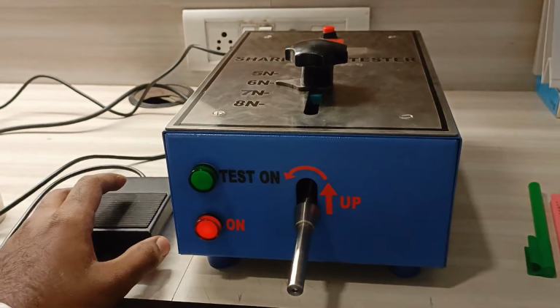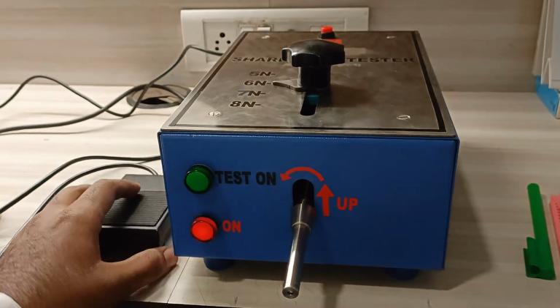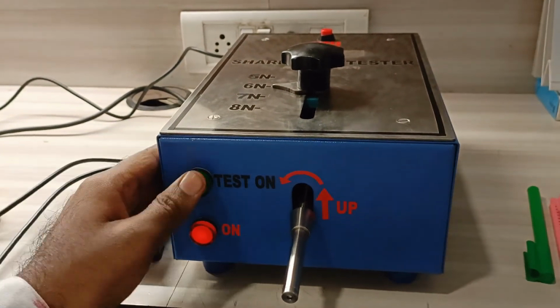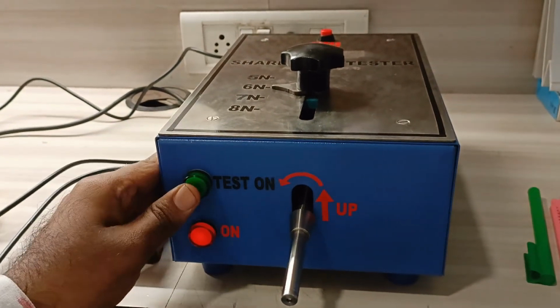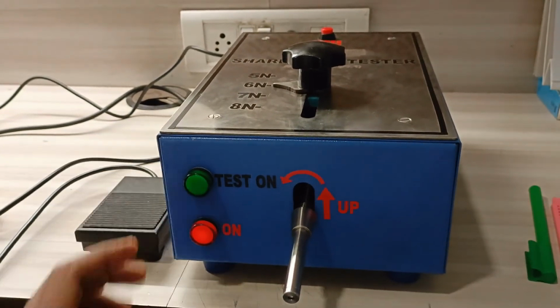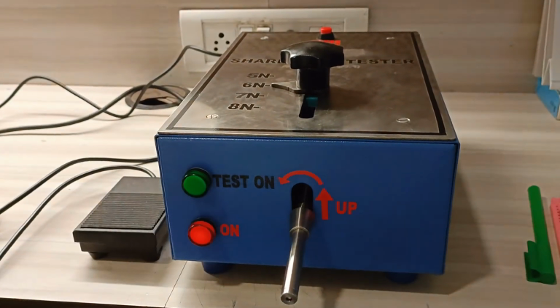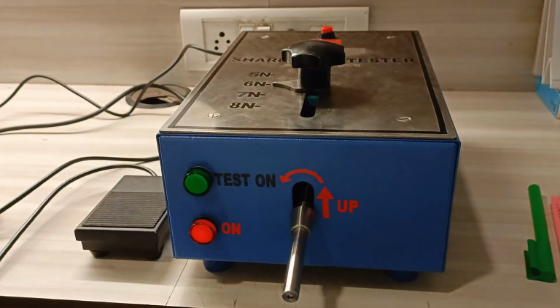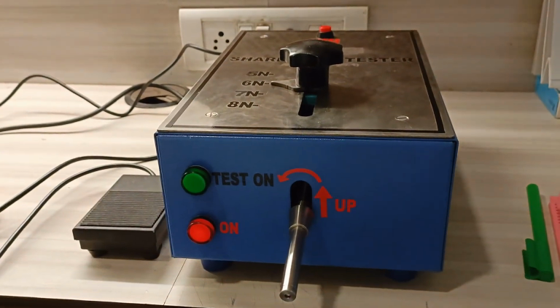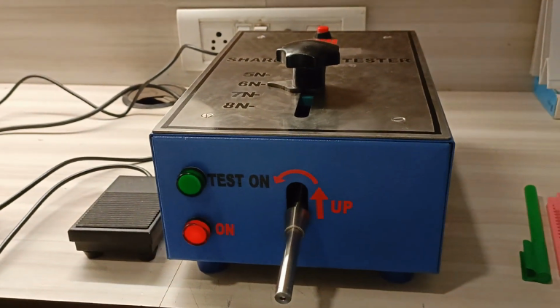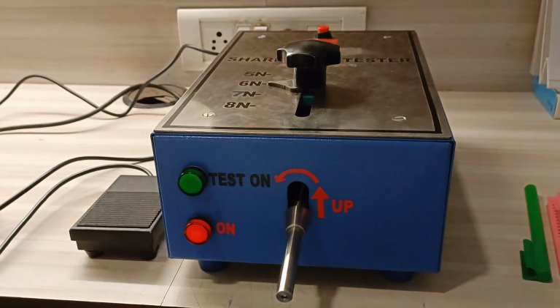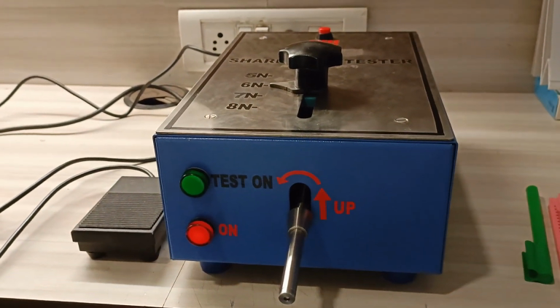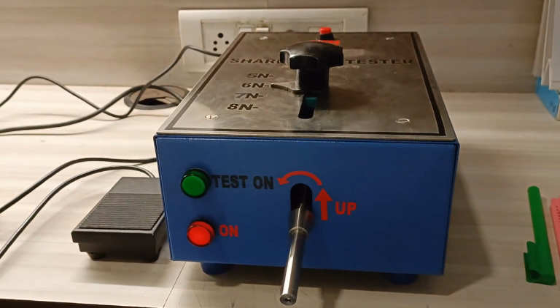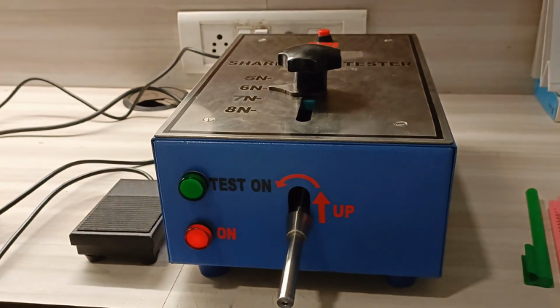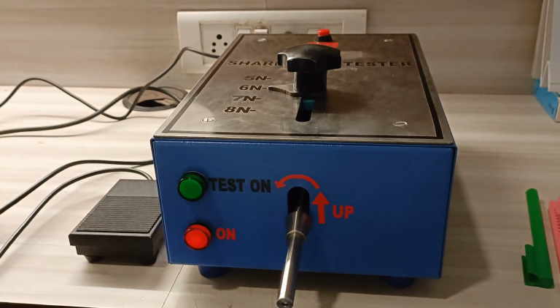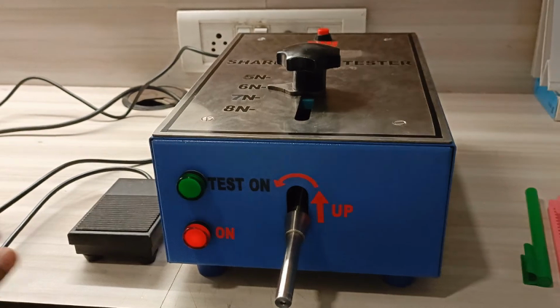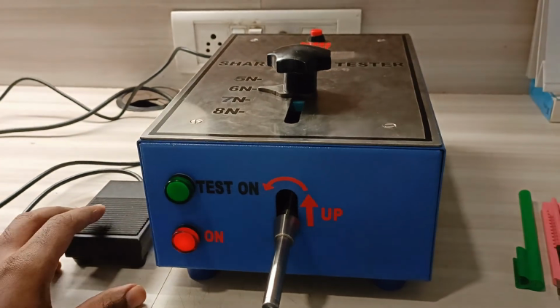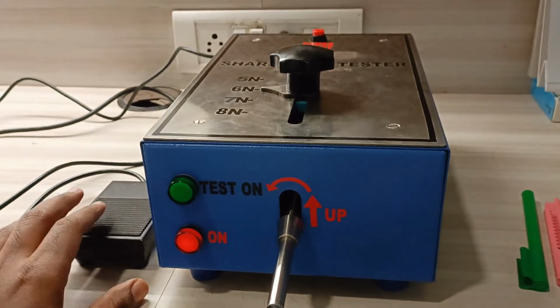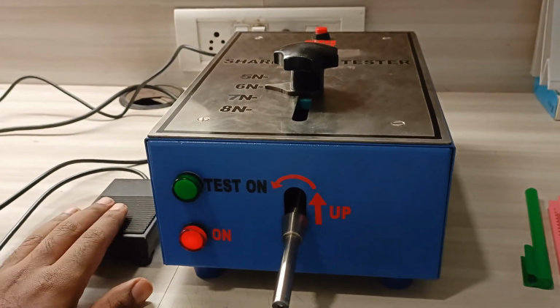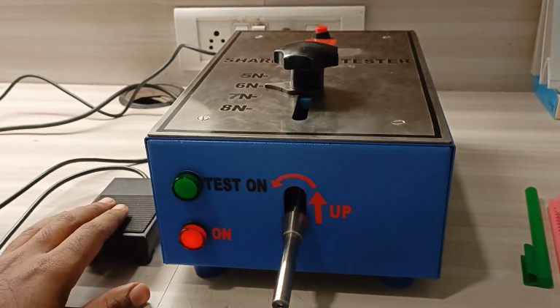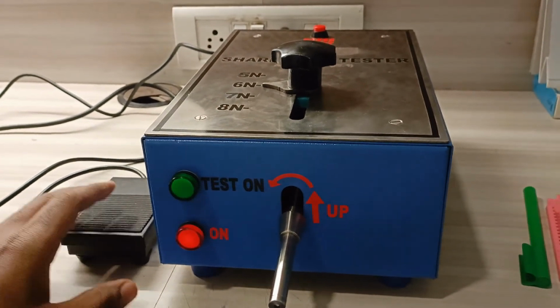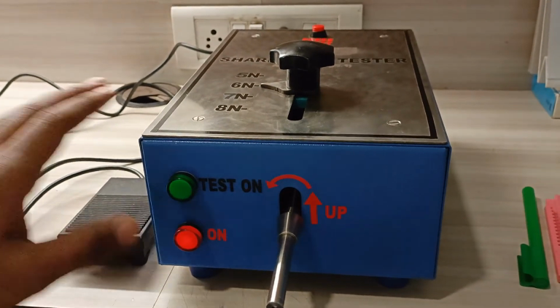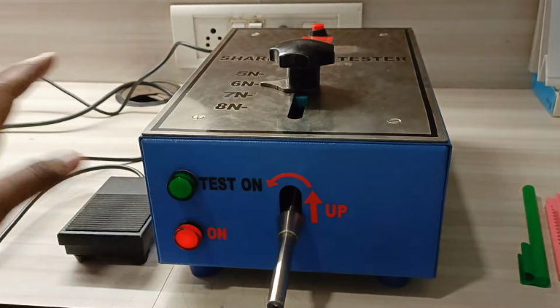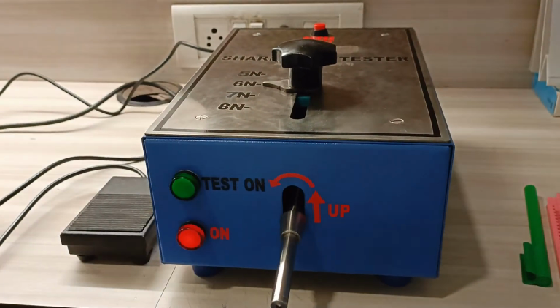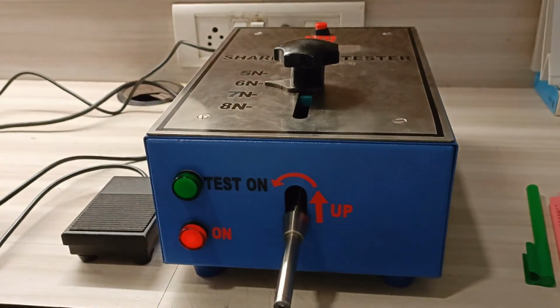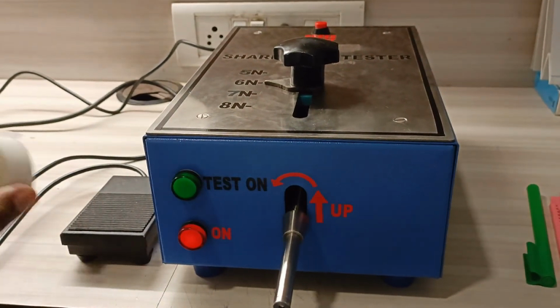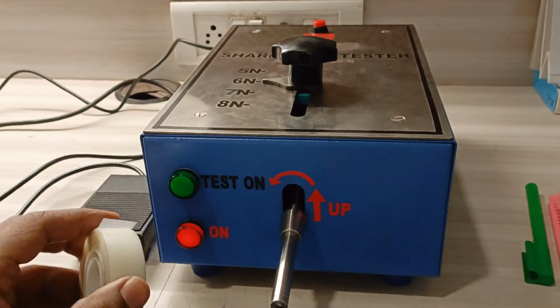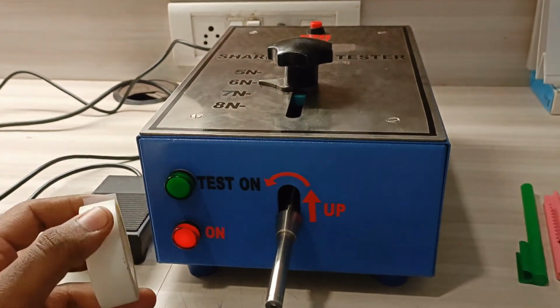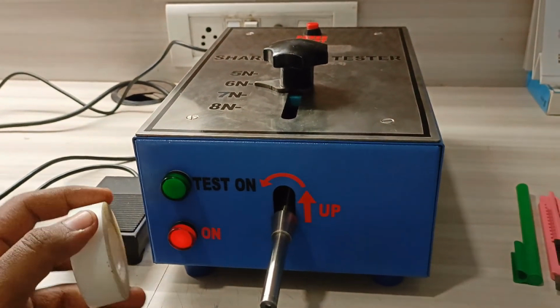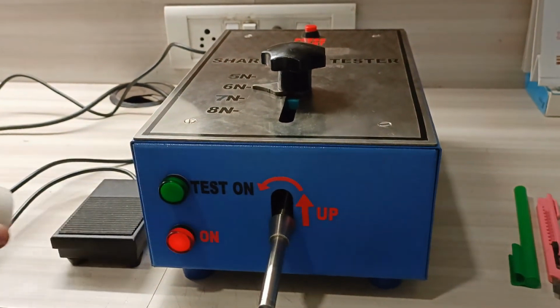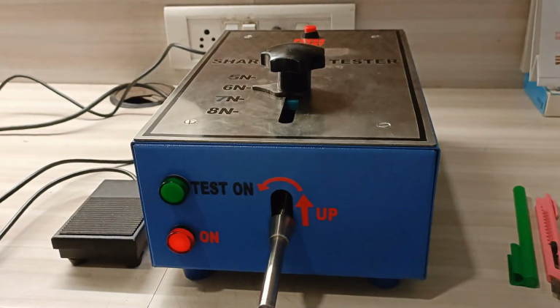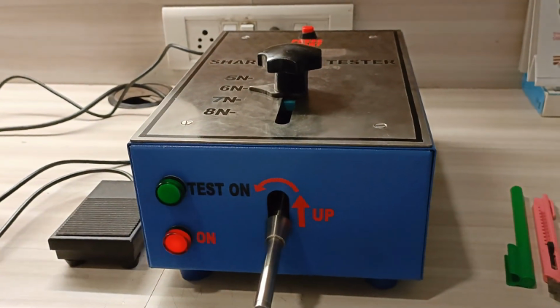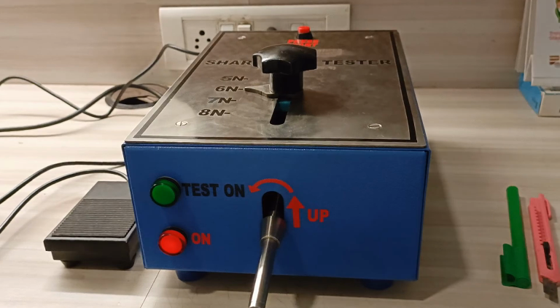This is Premia's sharp-edge tester for testing the sharp edges of toys. It comes with a foot switch, a main unit, and a teflon tape as per standards.